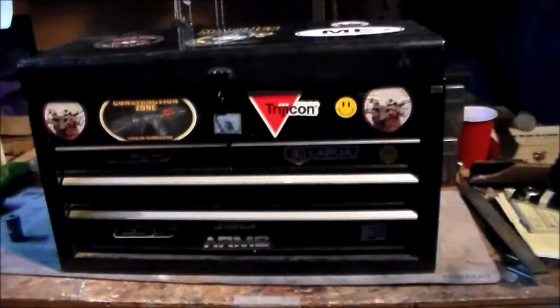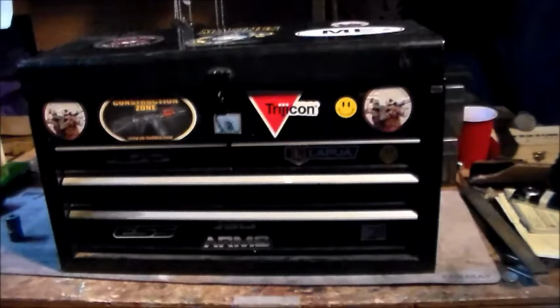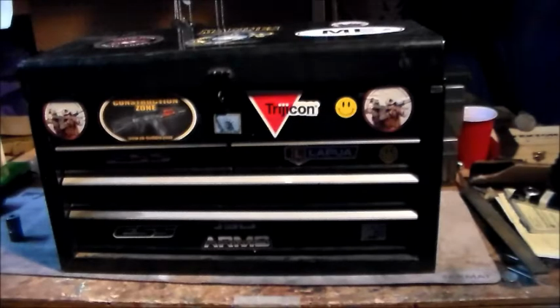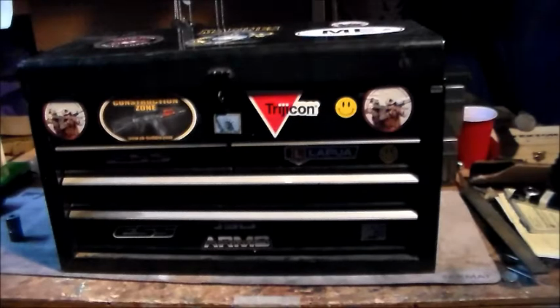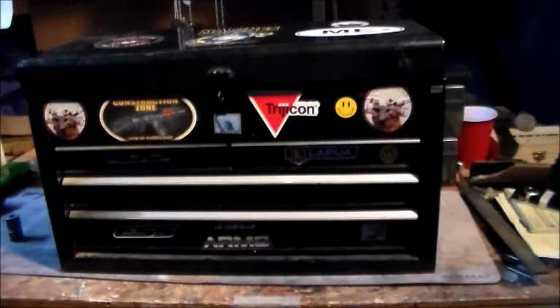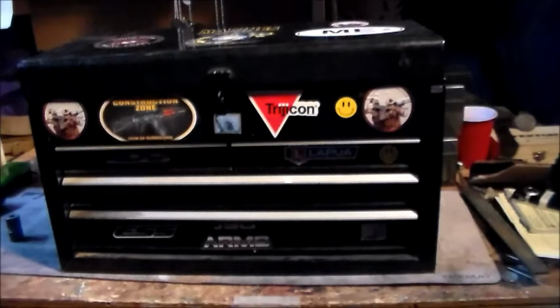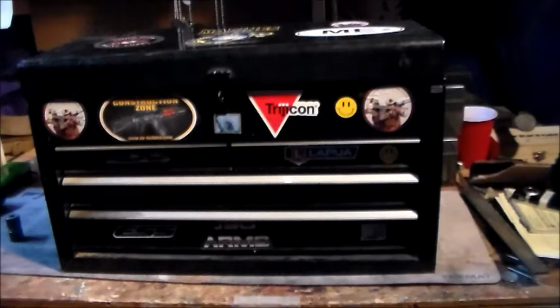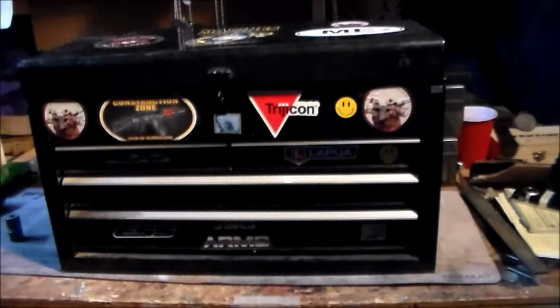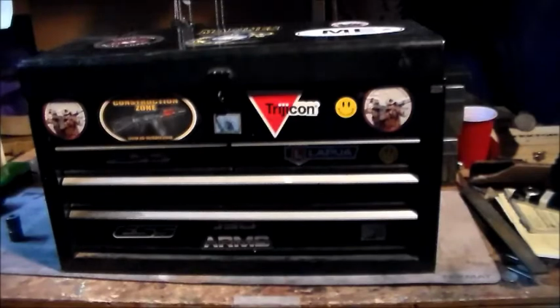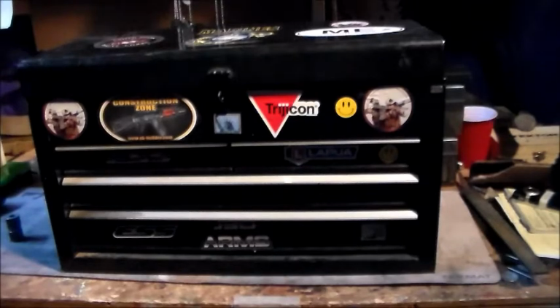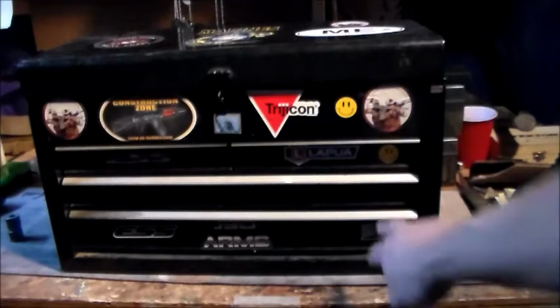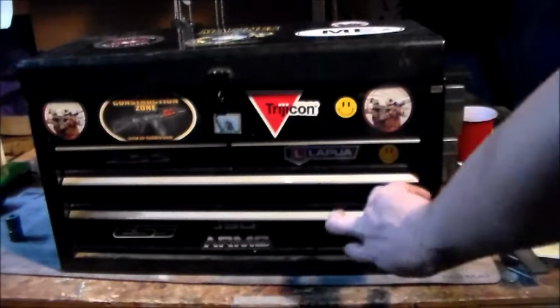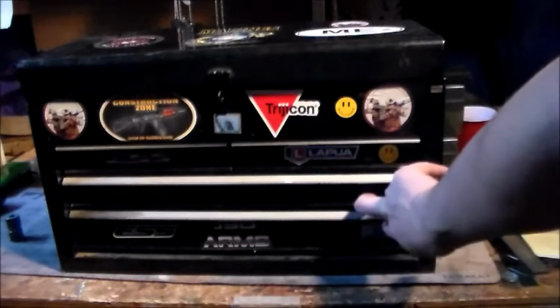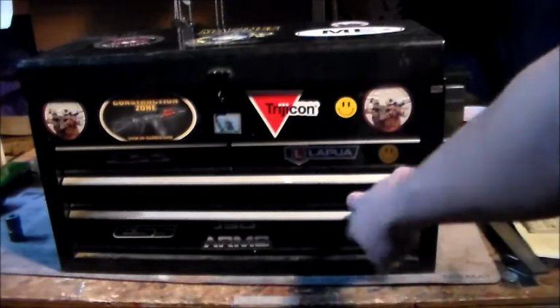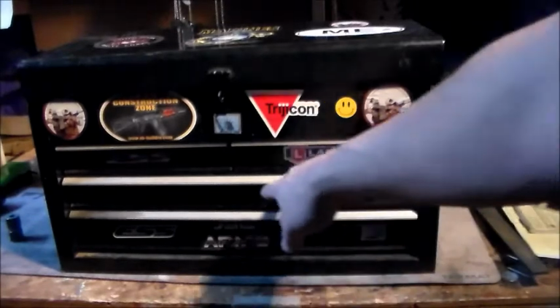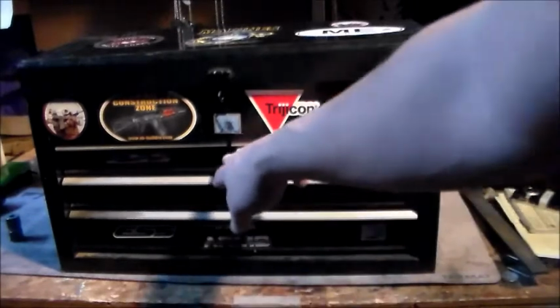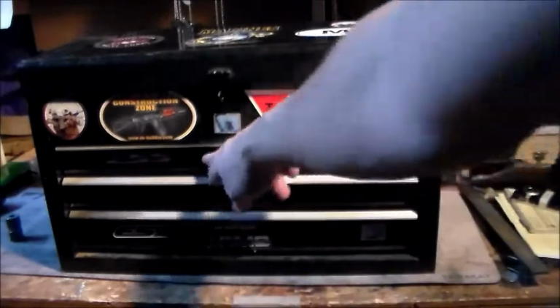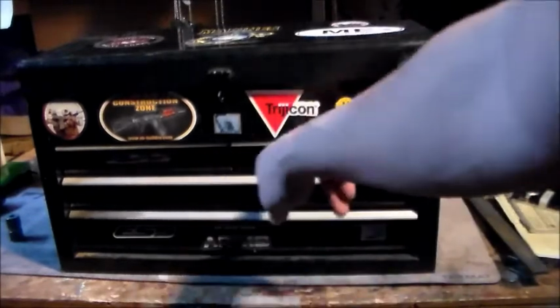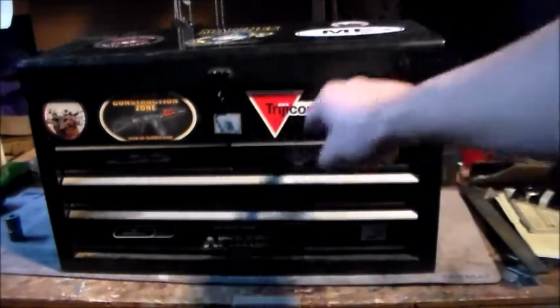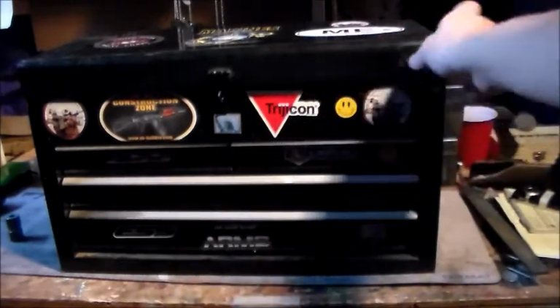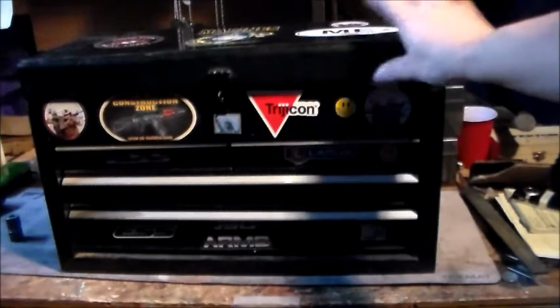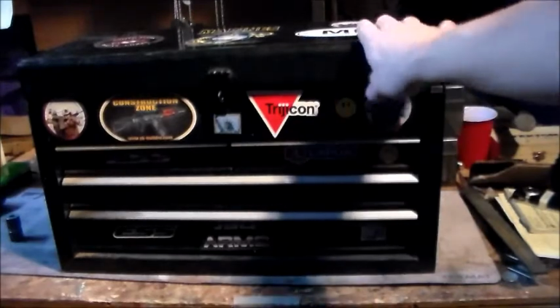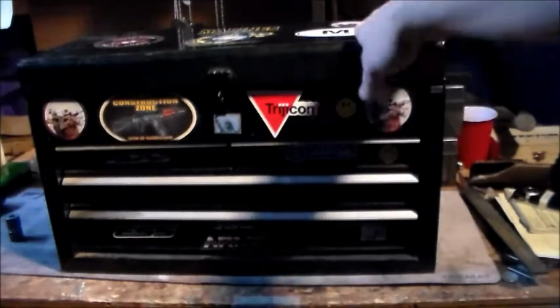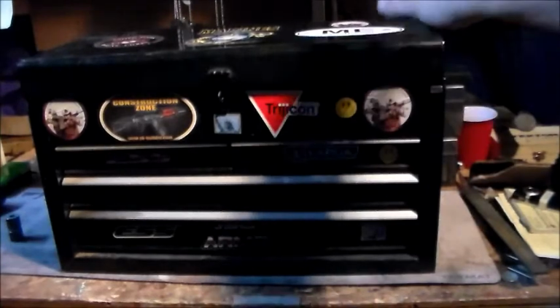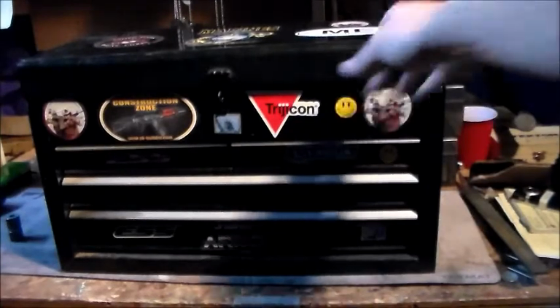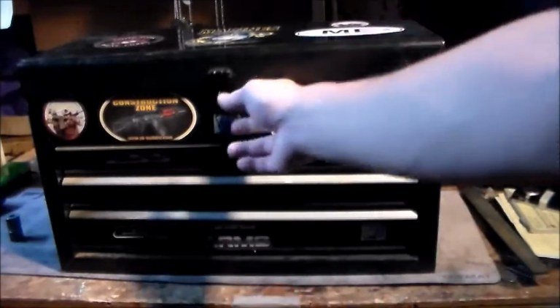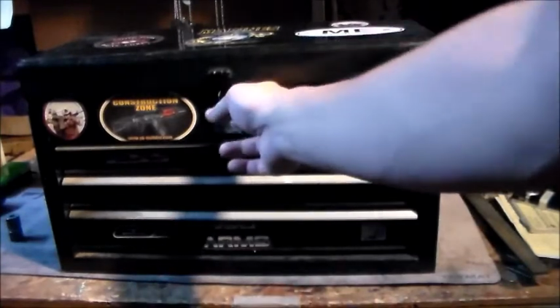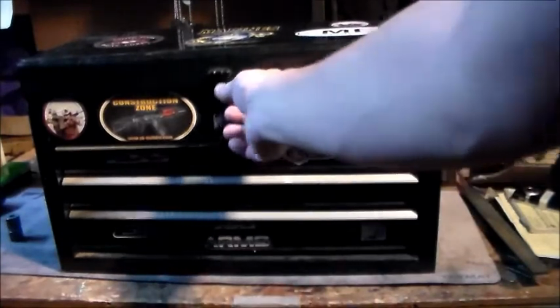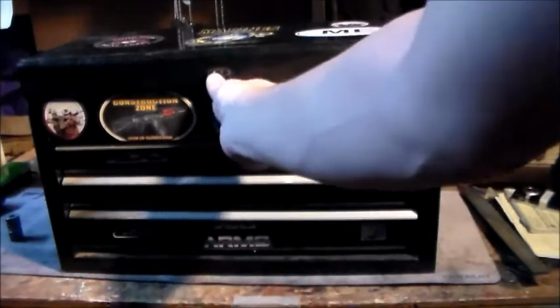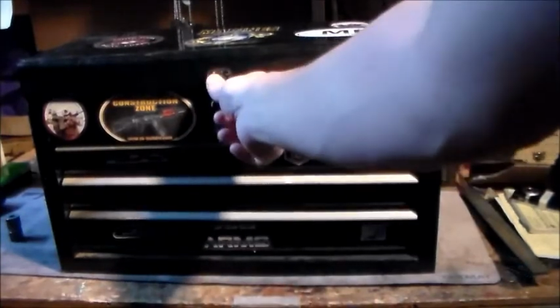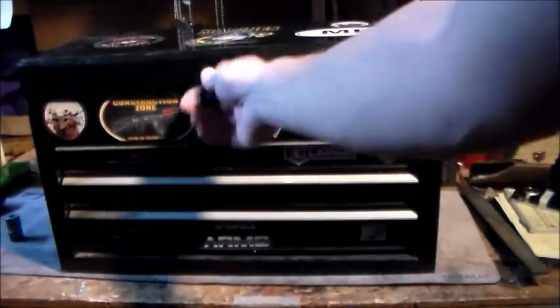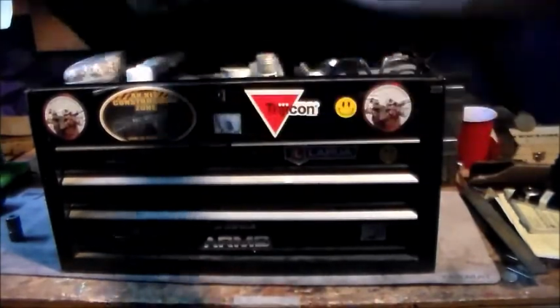I'm not sure what brand of toolbox this is, but this is a great little cheap toolbox. There are two big drawers here, two half-drawers, and then it opens up and you get access to tools up top. So we're going to start from the top and work our way down.